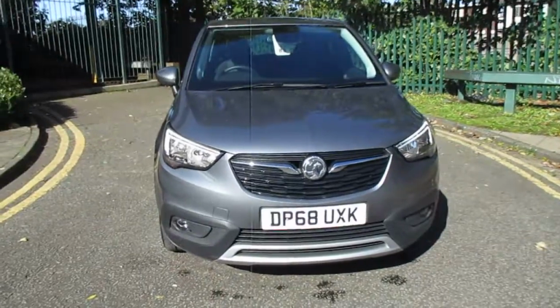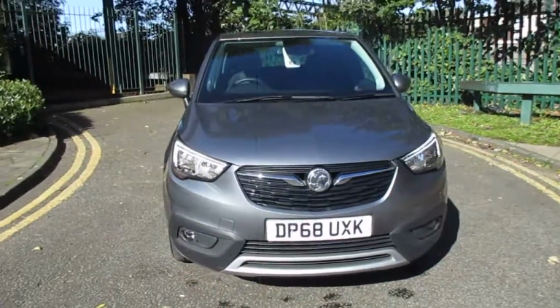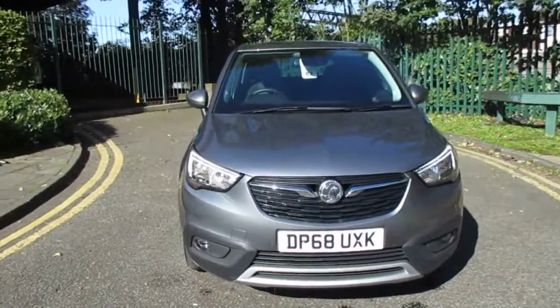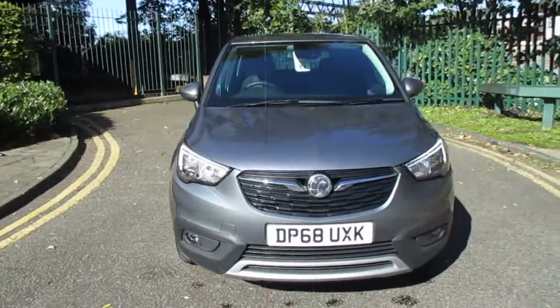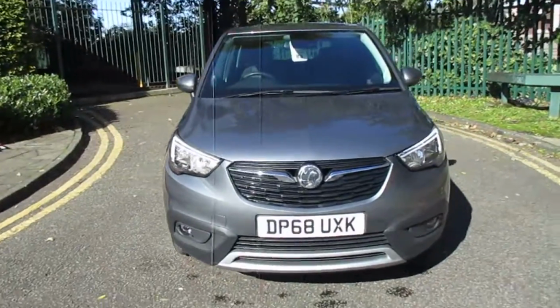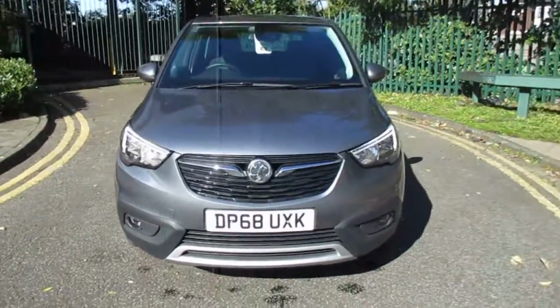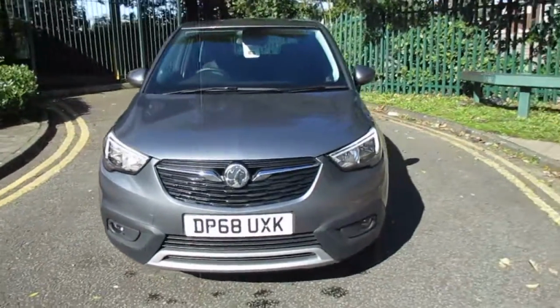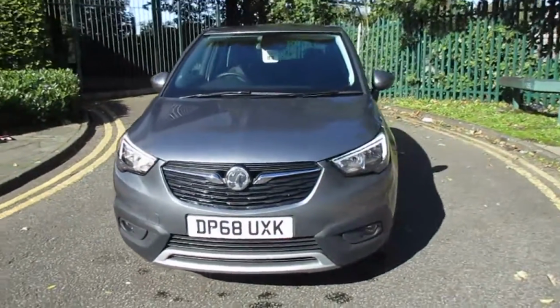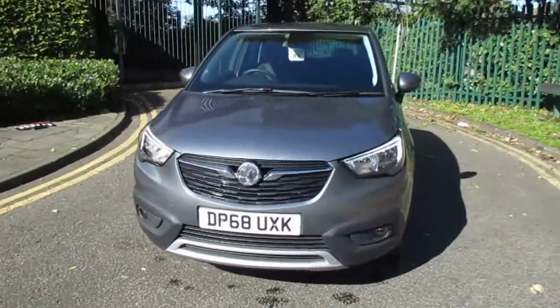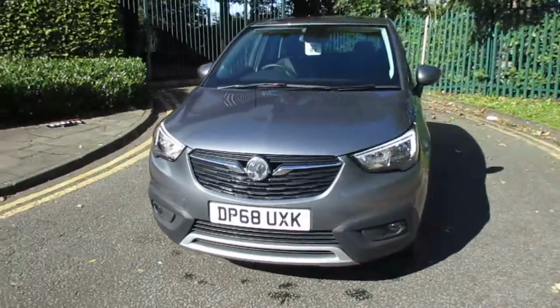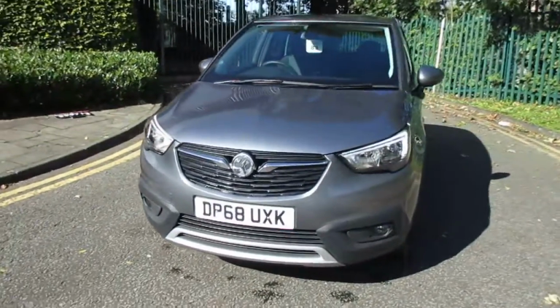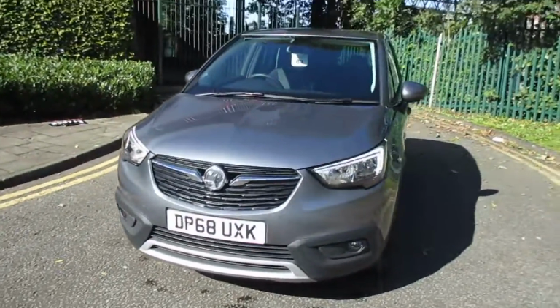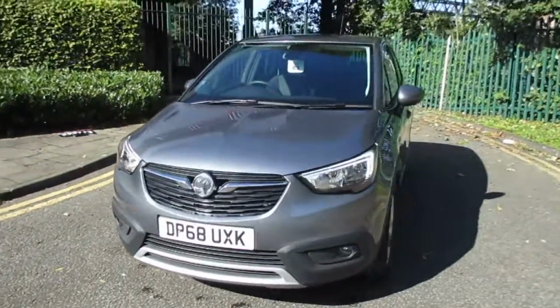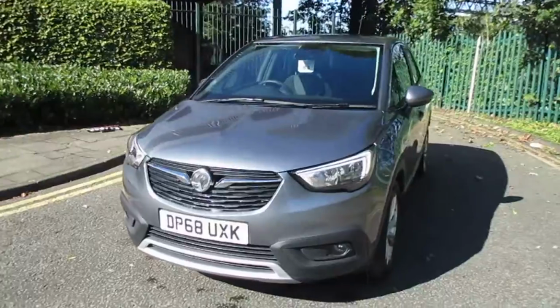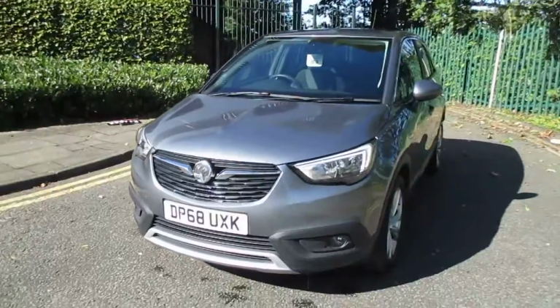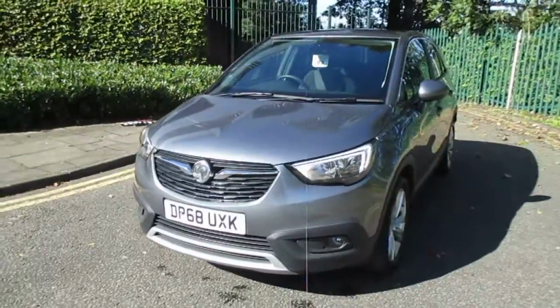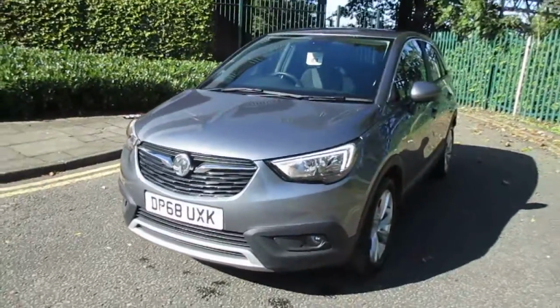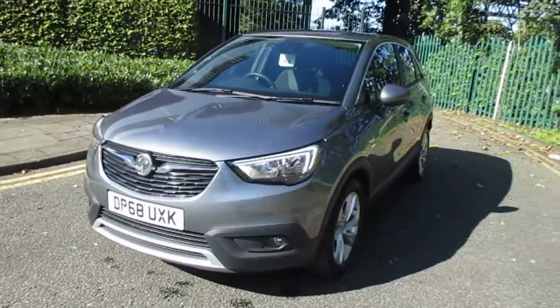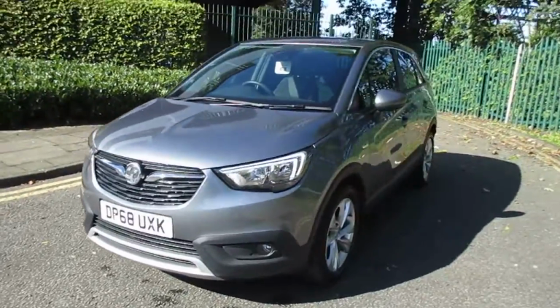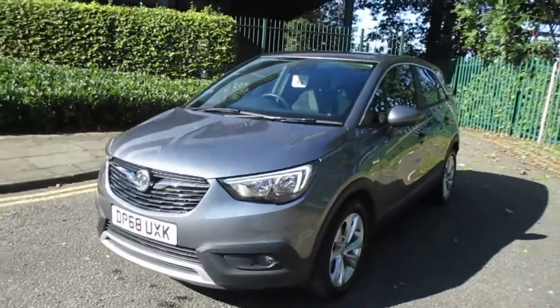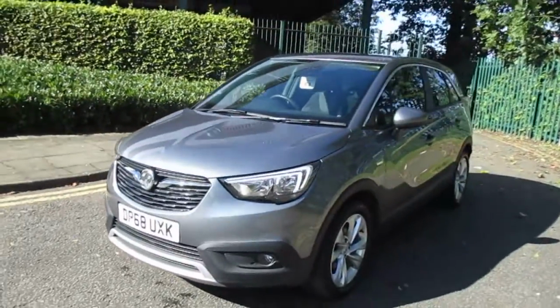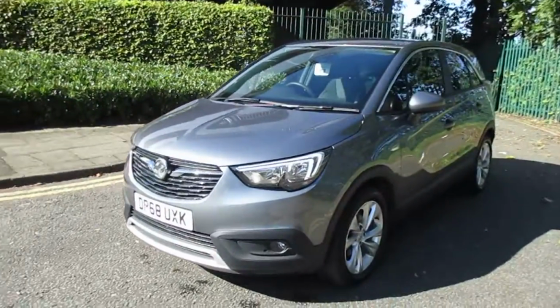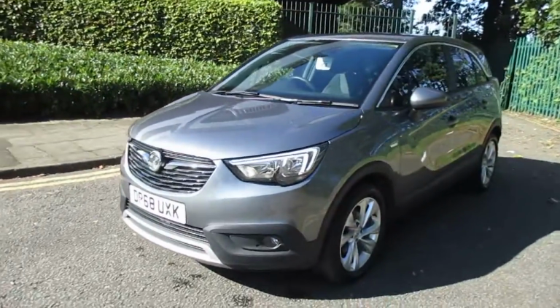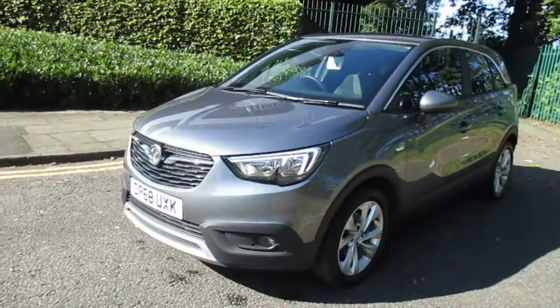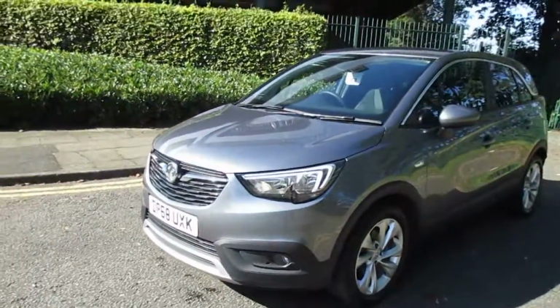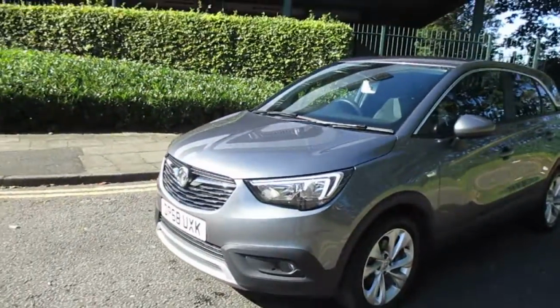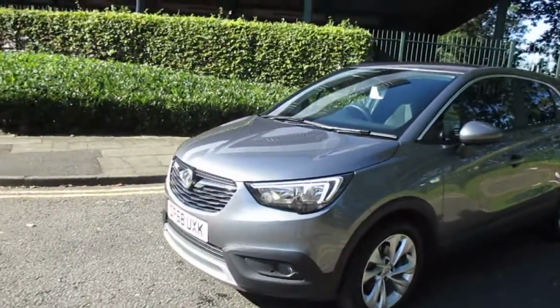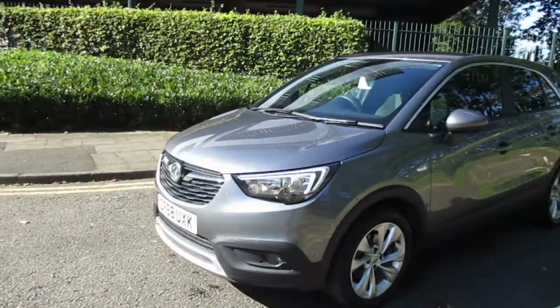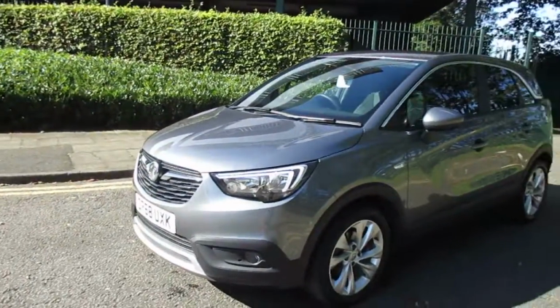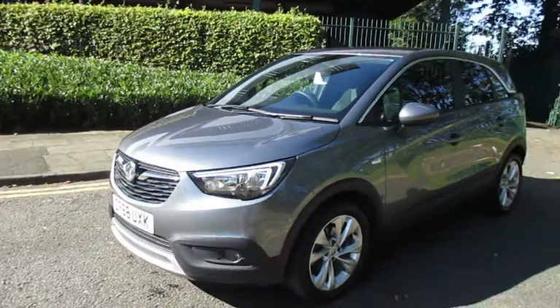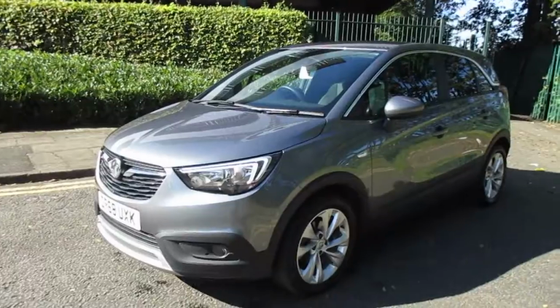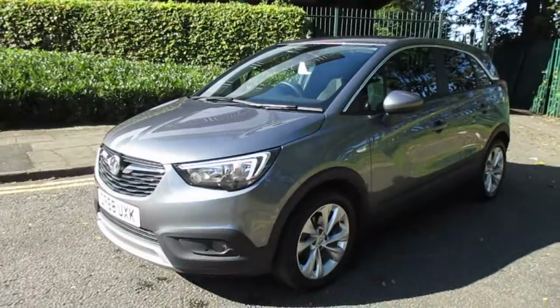Welcome to this video vehicle presentation at Pentagon Vauxhall in Manchester. The car we are looking at is our 68 plate Vauxhall Crossland X Techline Nav, finished in satin steel grey.